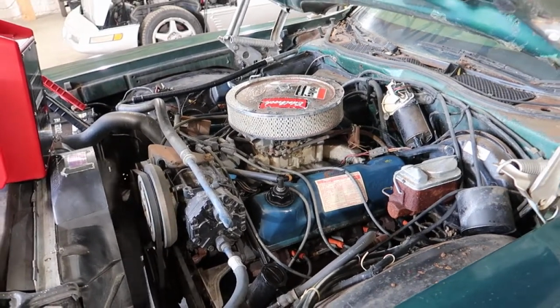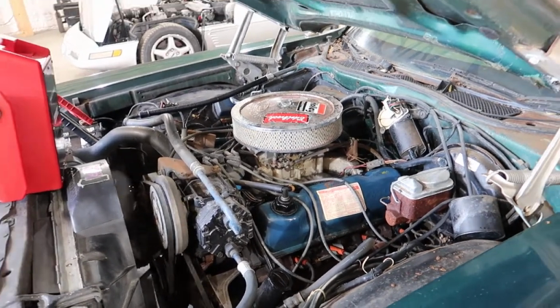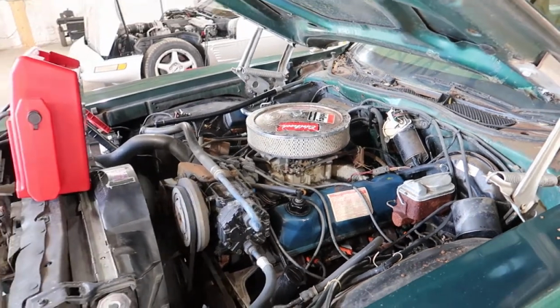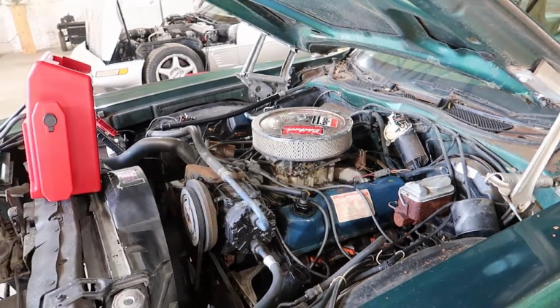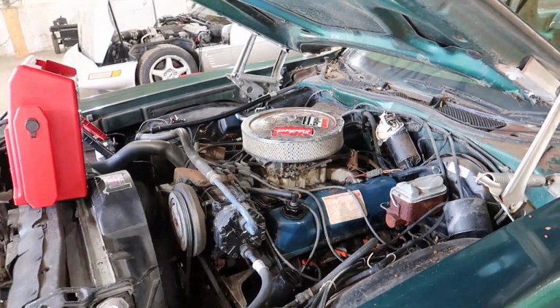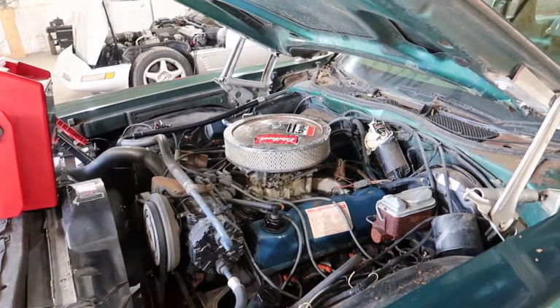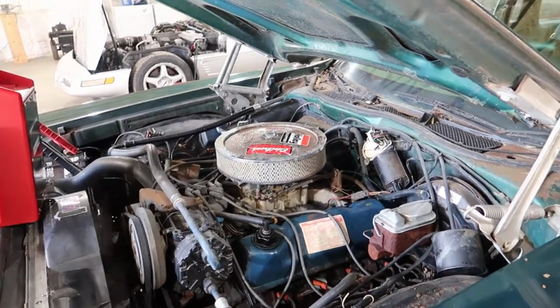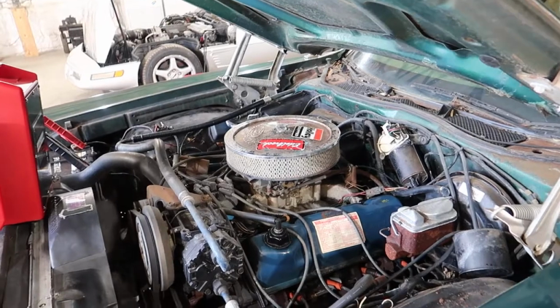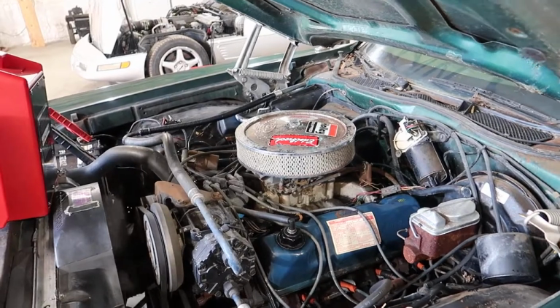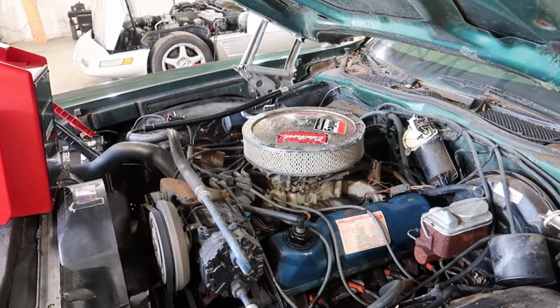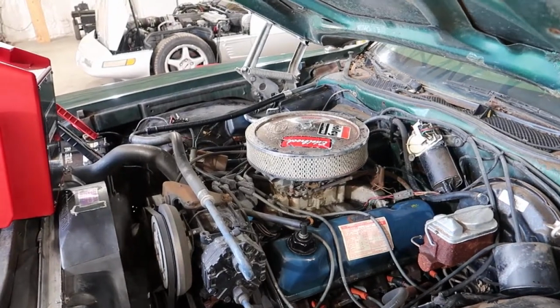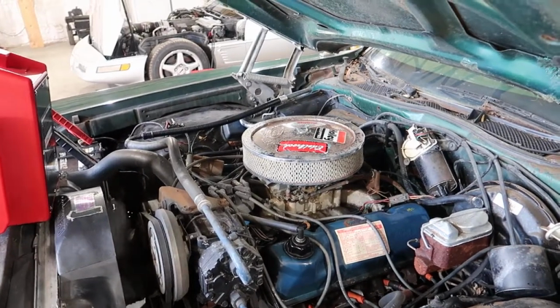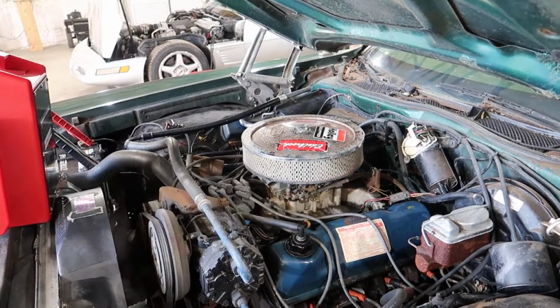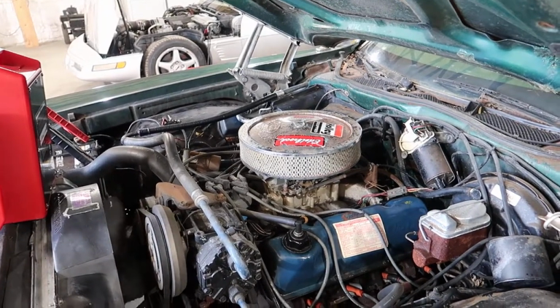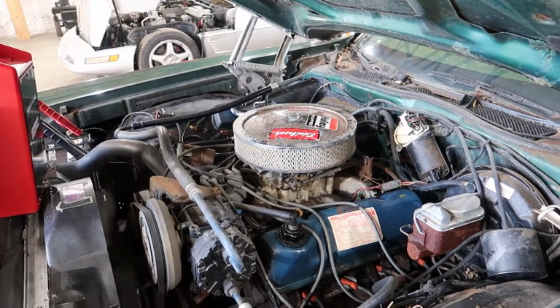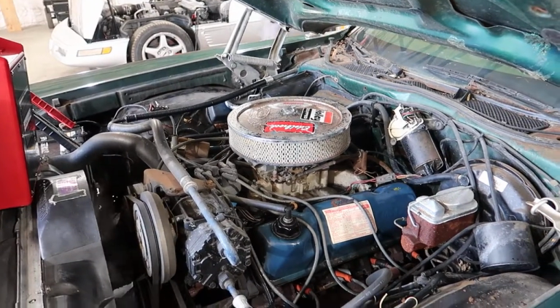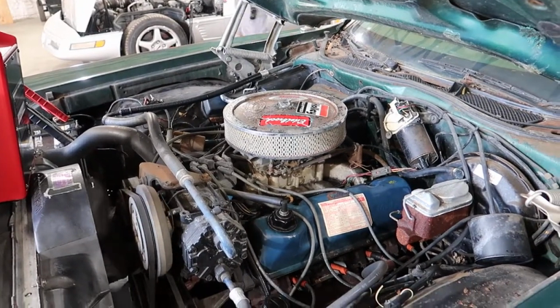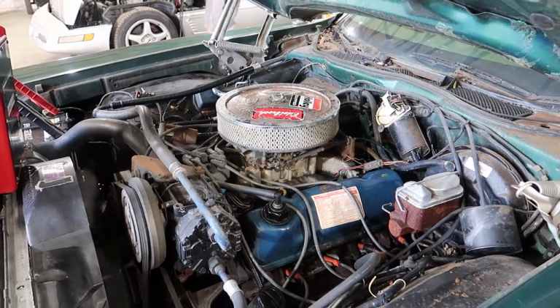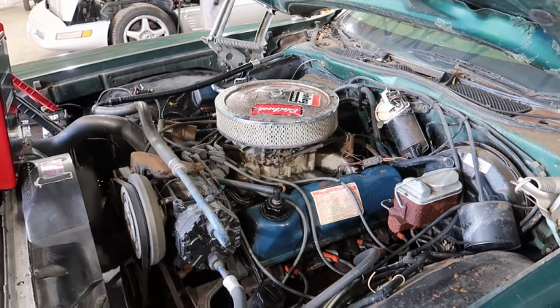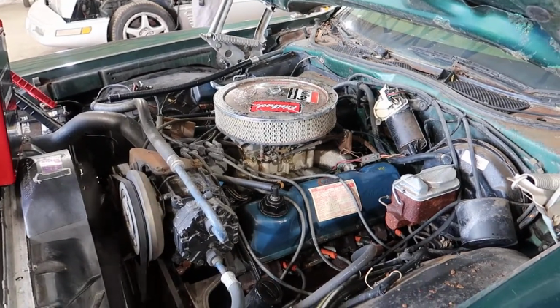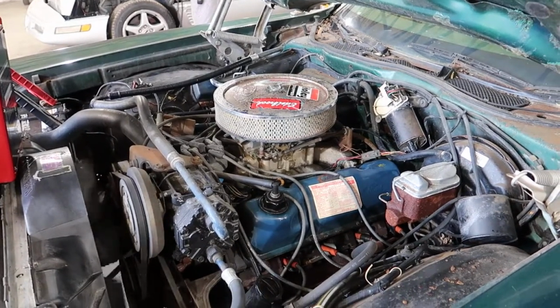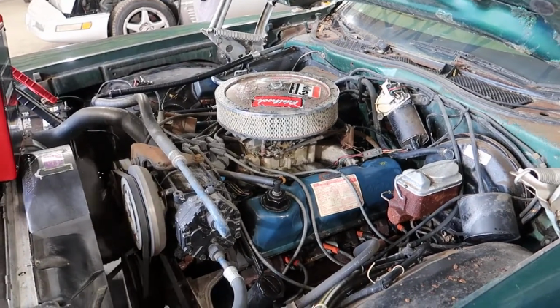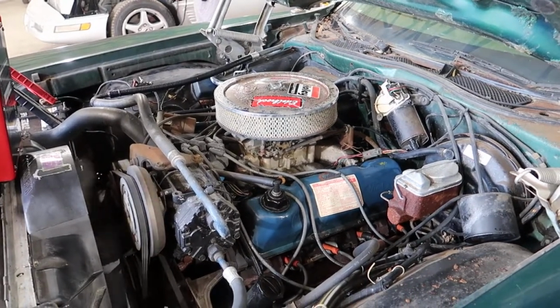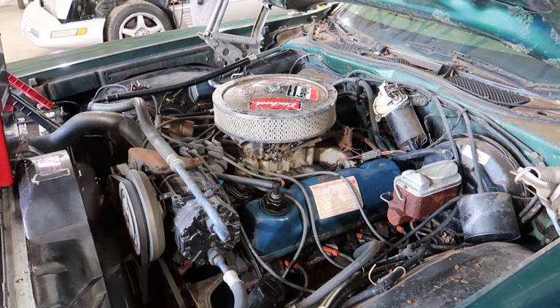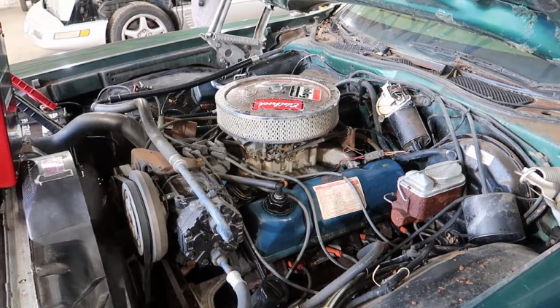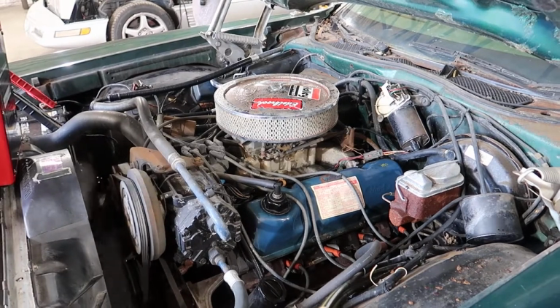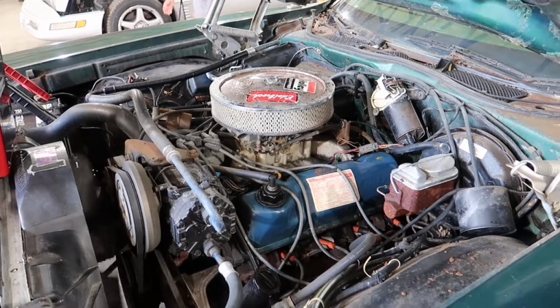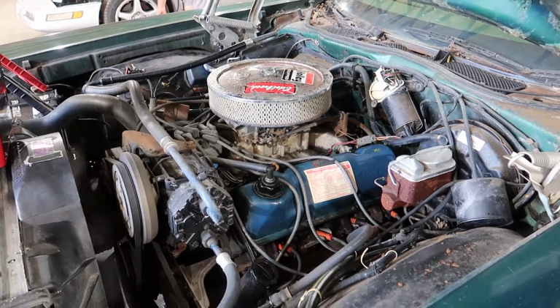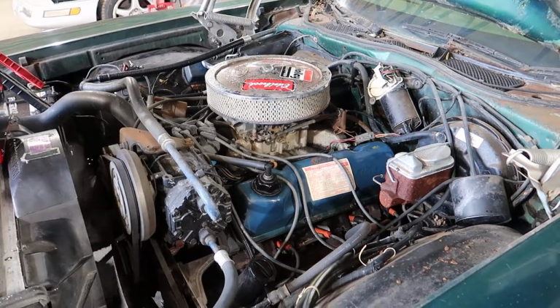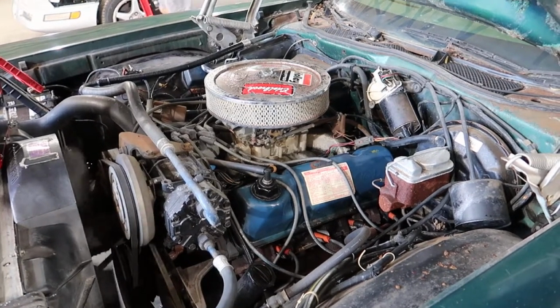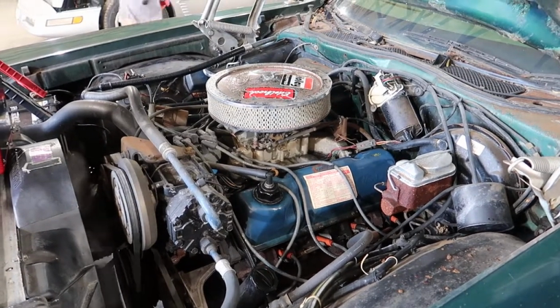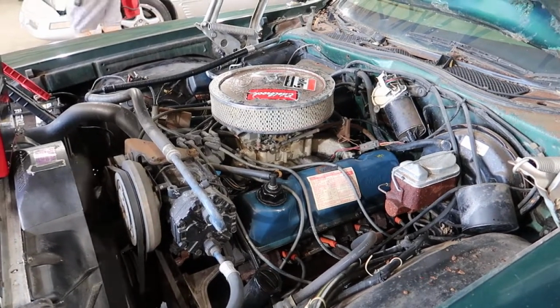So this is a 351 Modified with an Edelbrock intake and a Holley carburetor on it. I don't know any more specifics than that.